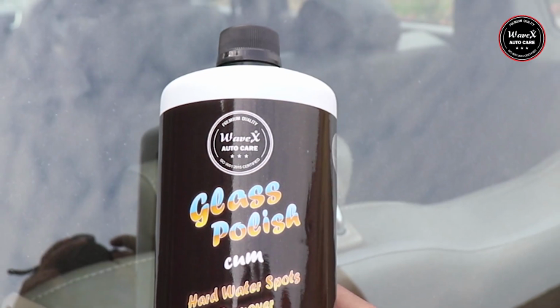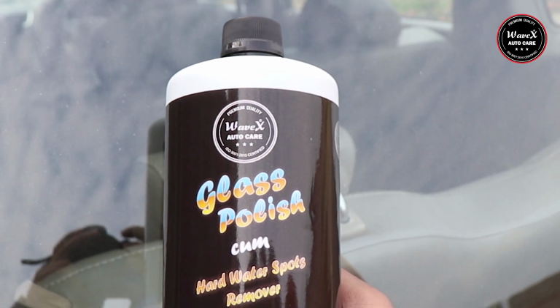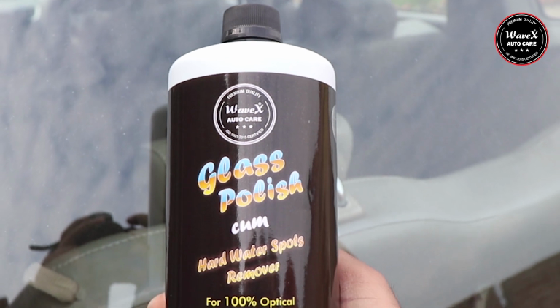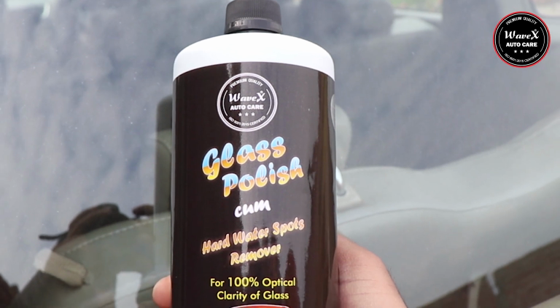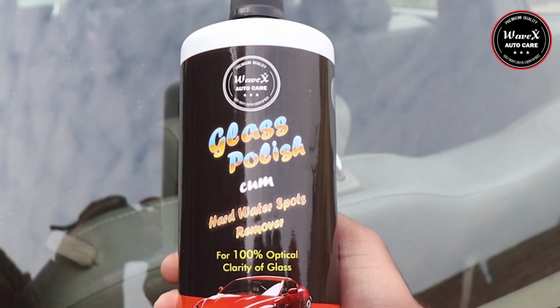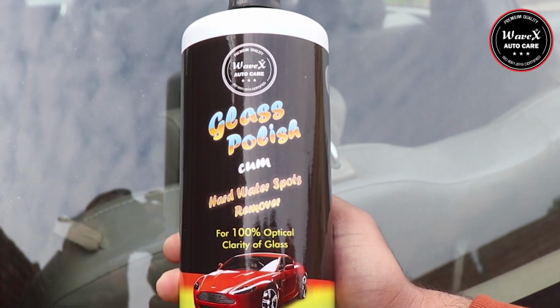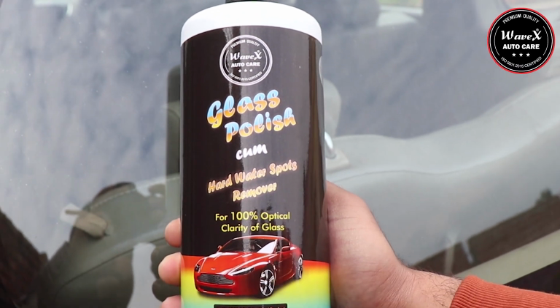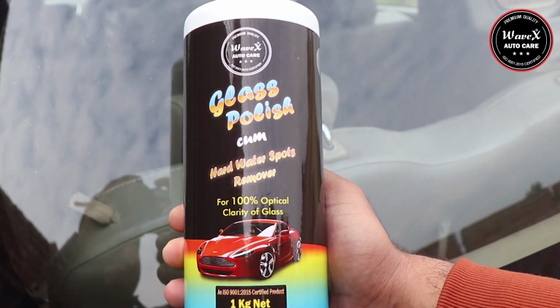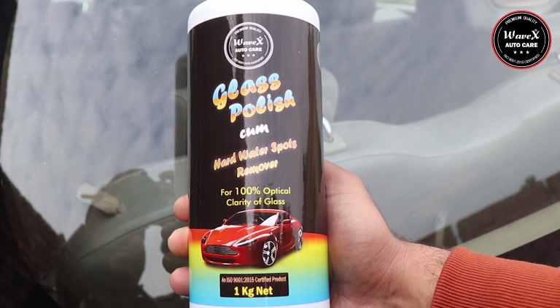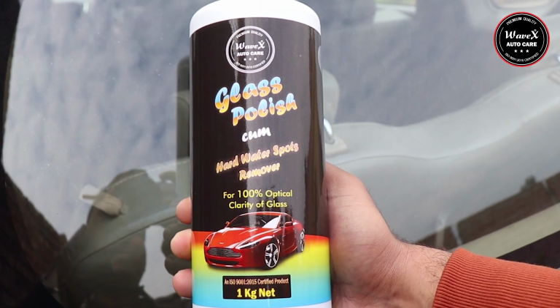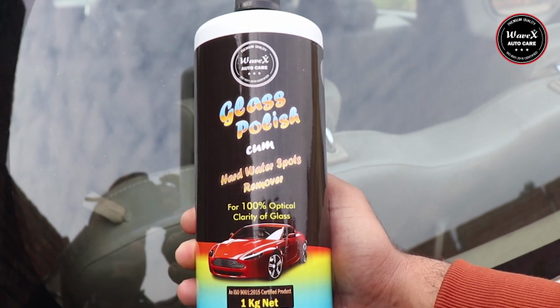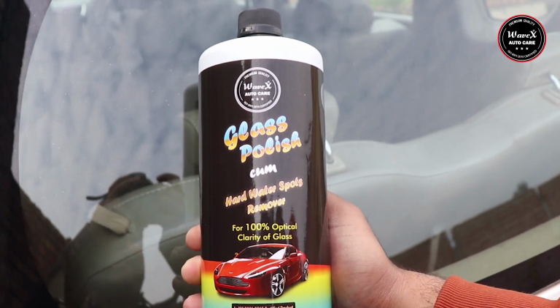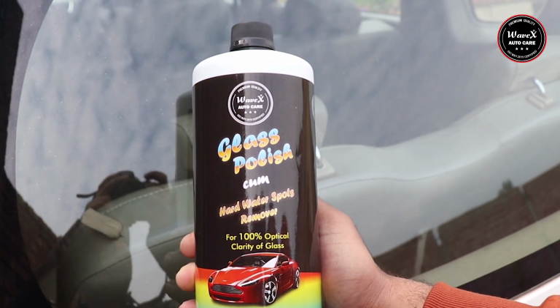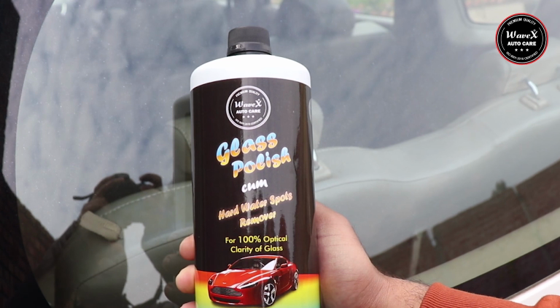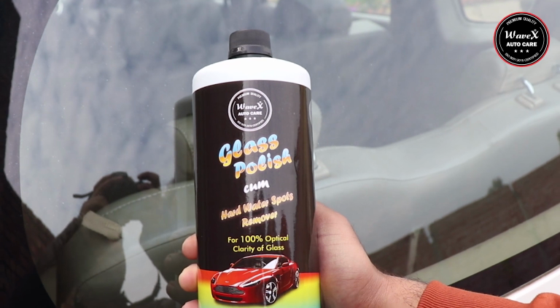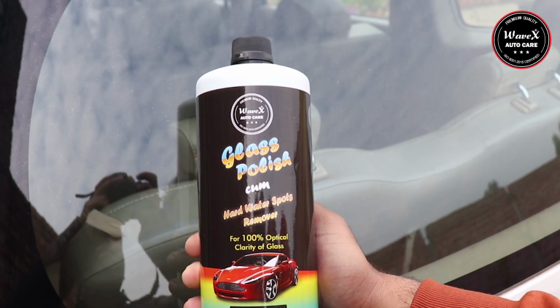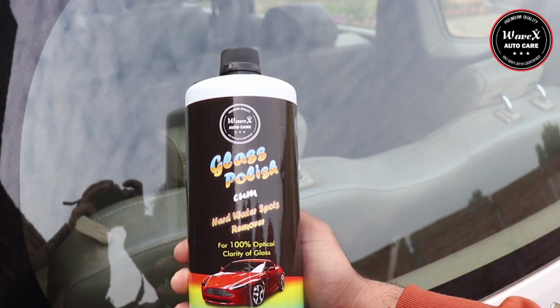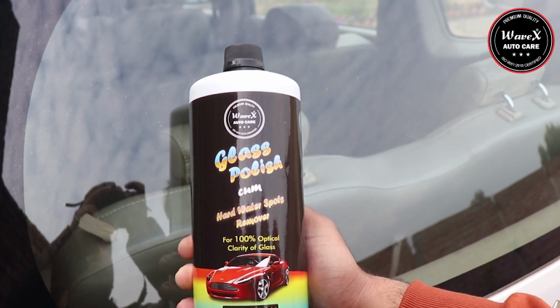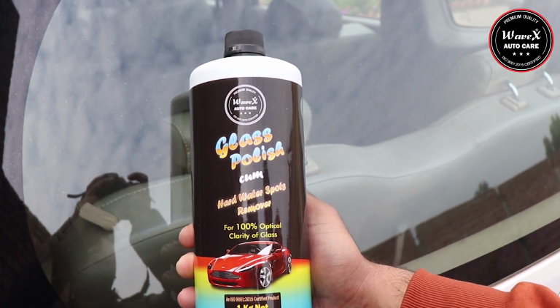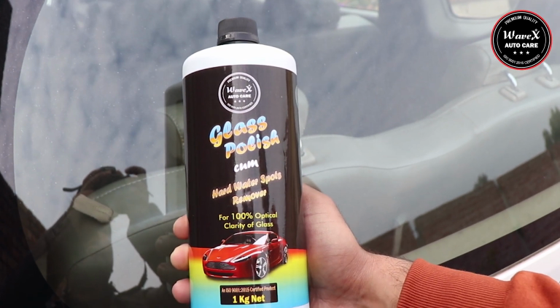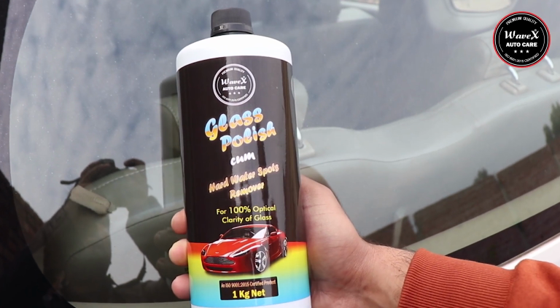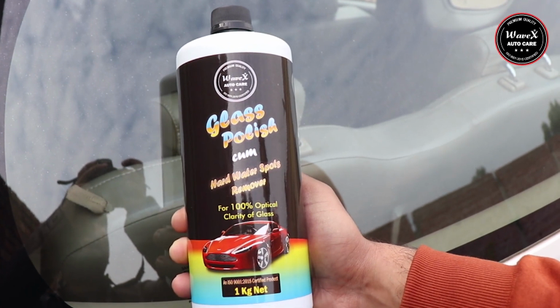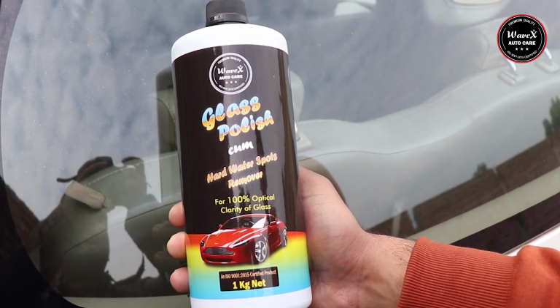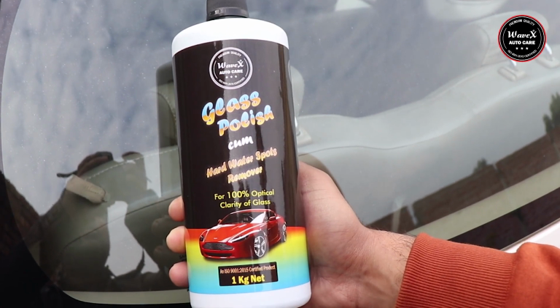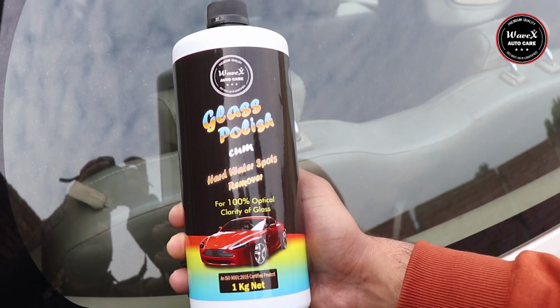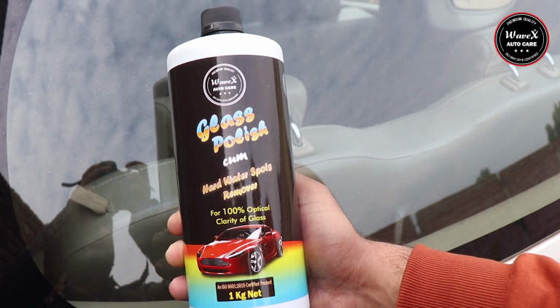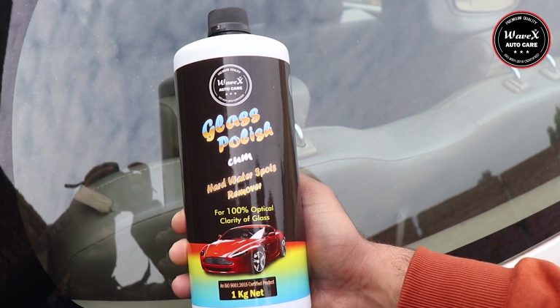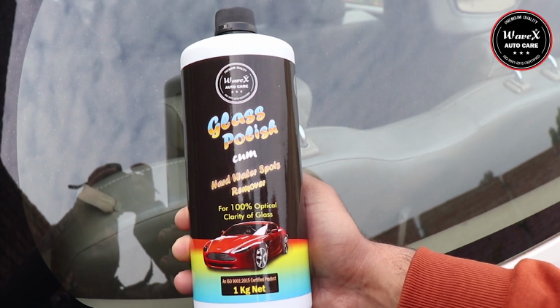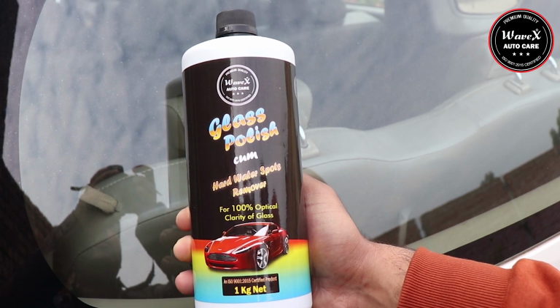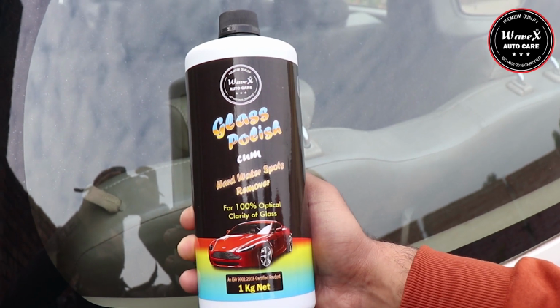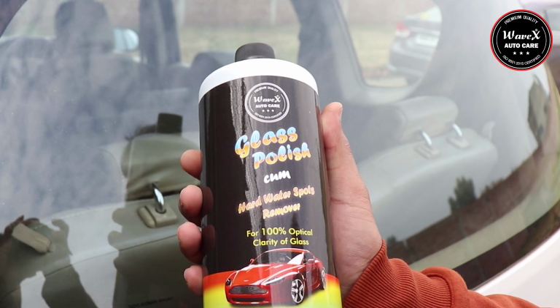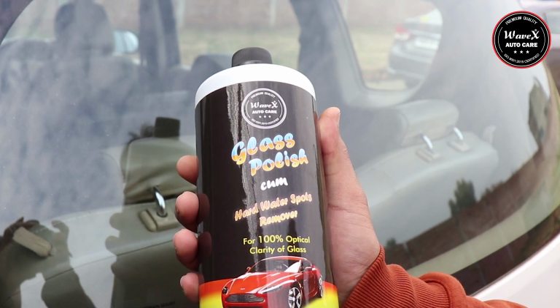Avex glass polish cum hard water spot remover is a uniquely formulated product which removes 100% water spots and increases optical visibility of glass, making it new like factory fresh.